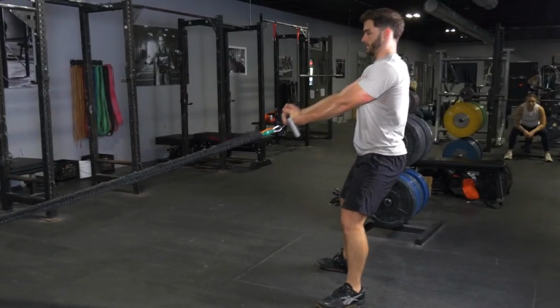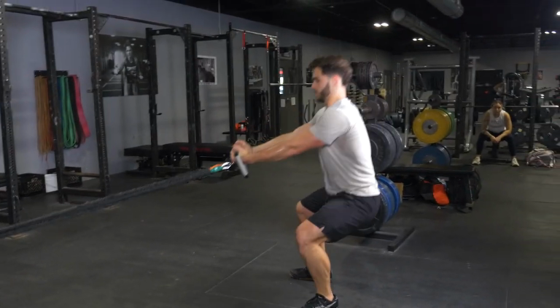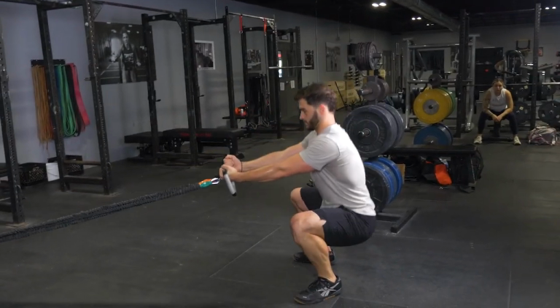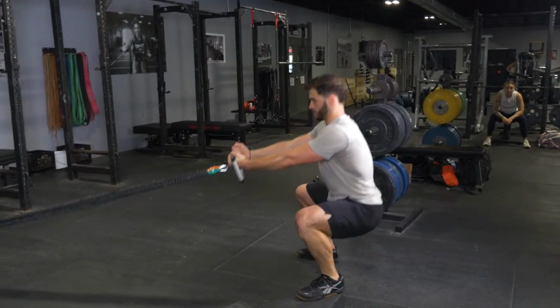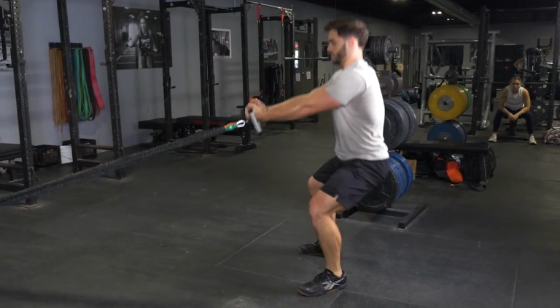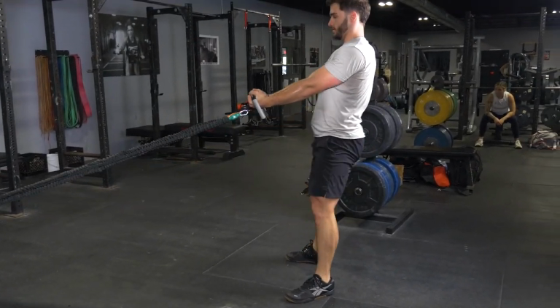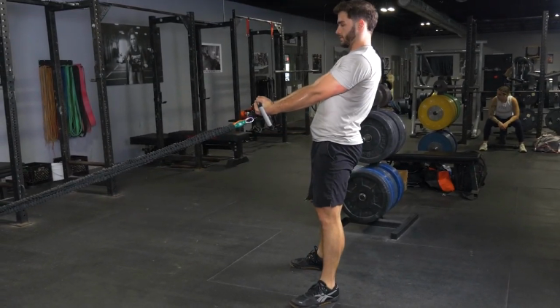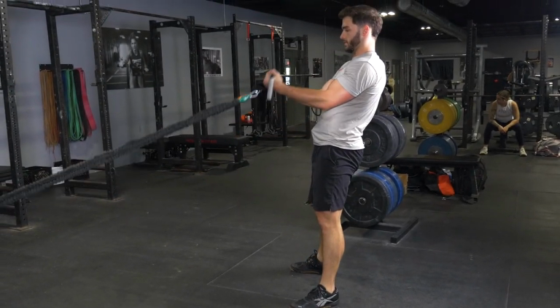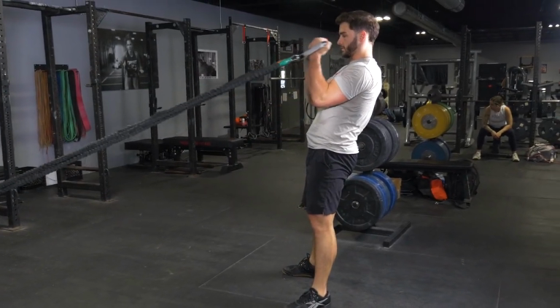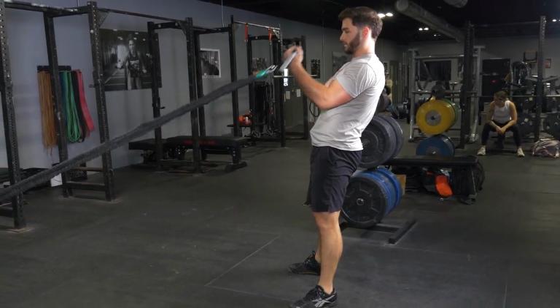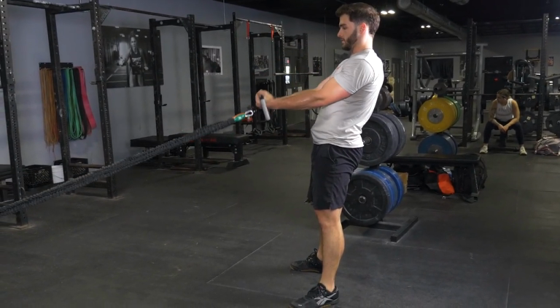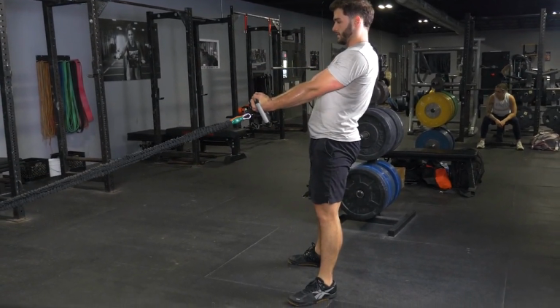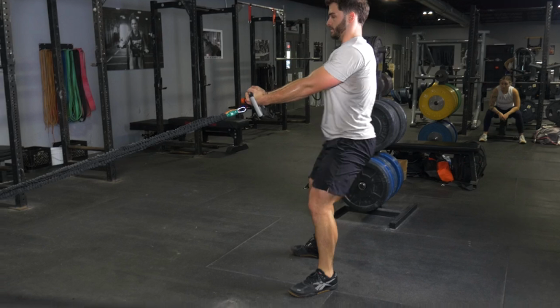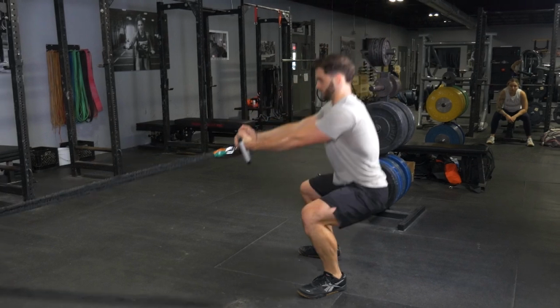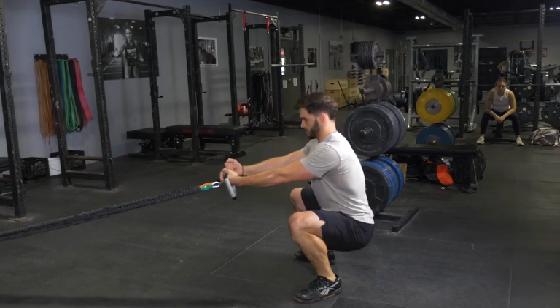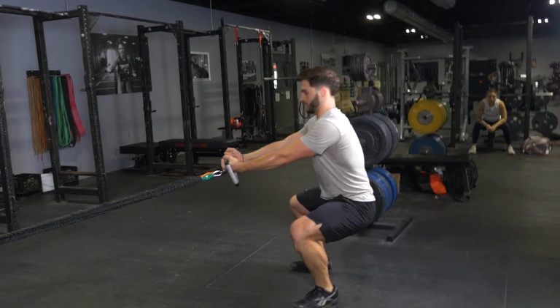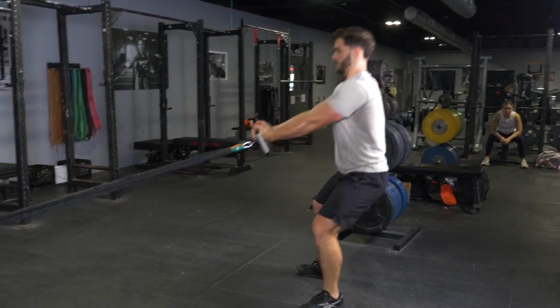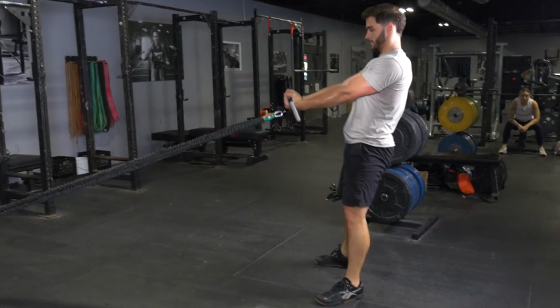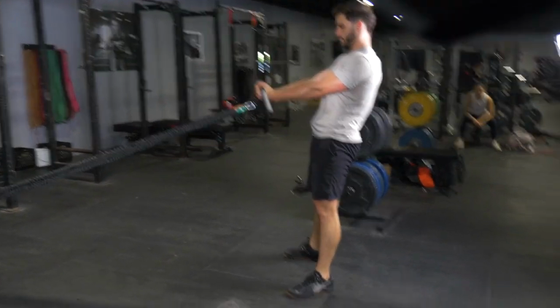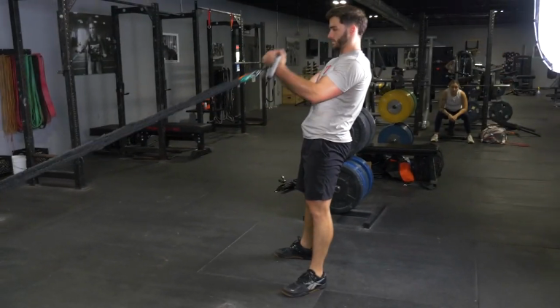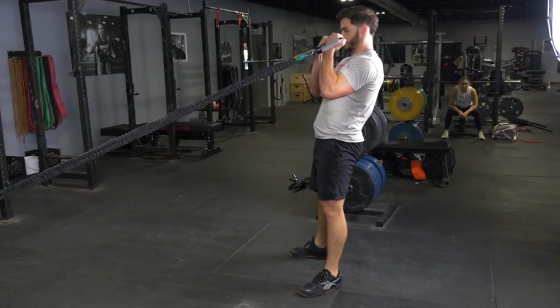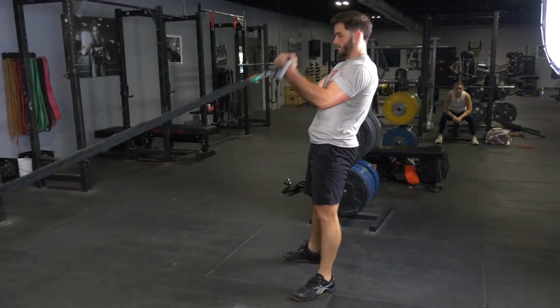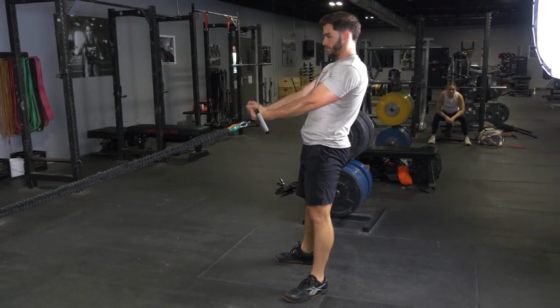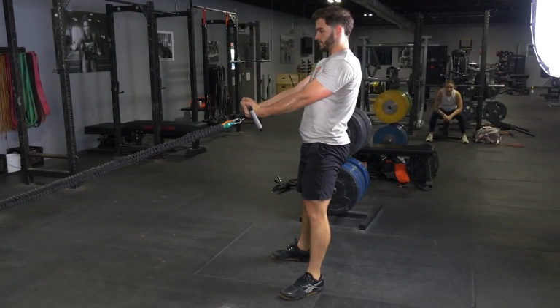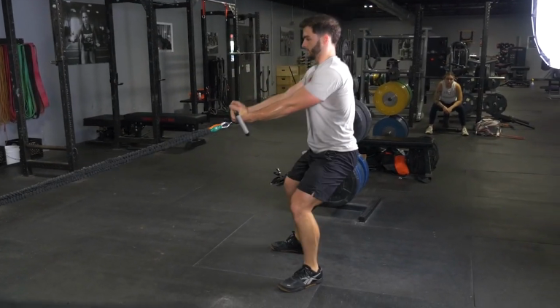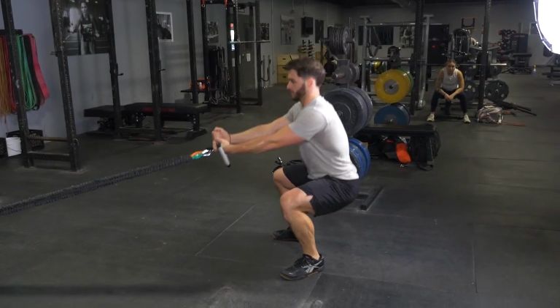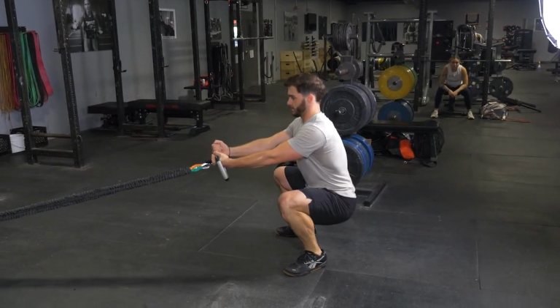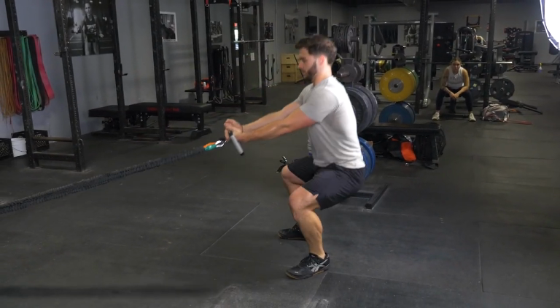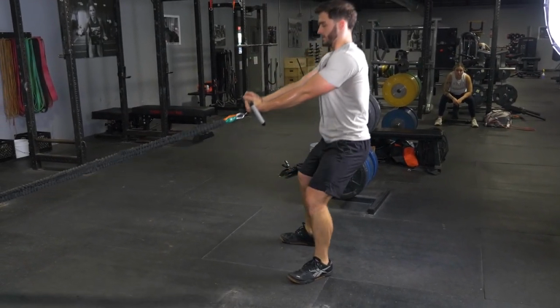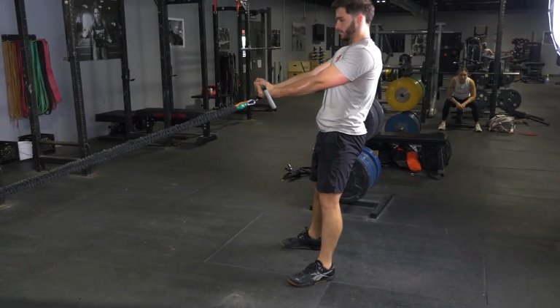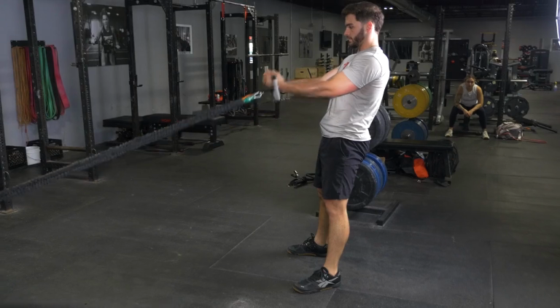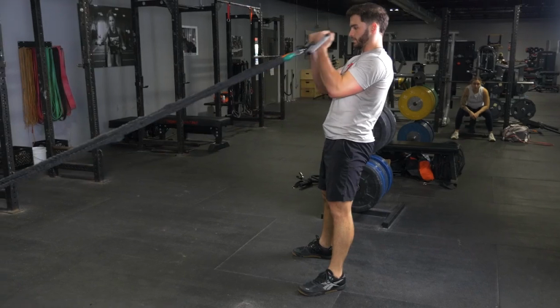Then, keeping your elbows in, flex your elbows, pulling the max bar towards your chin, extend back out to the starting position and repeat the movement.